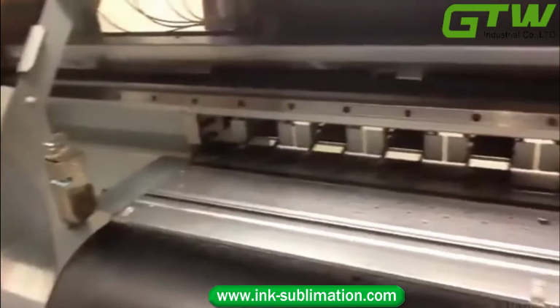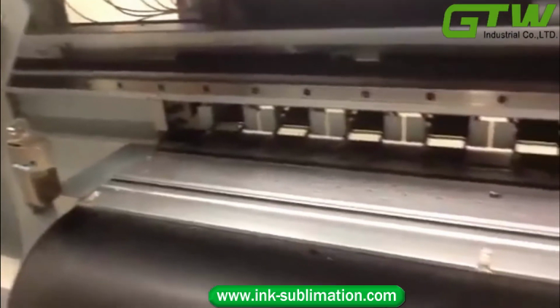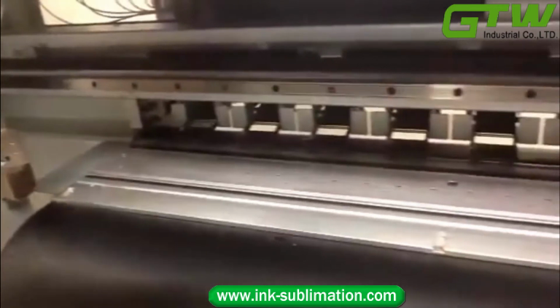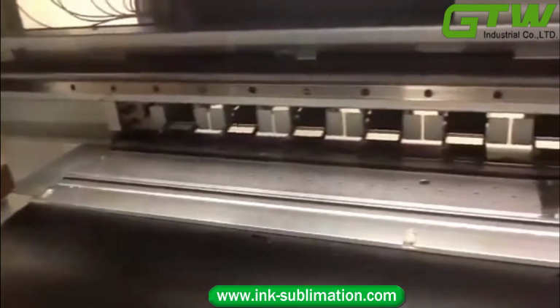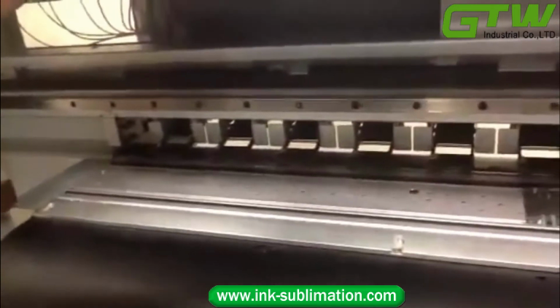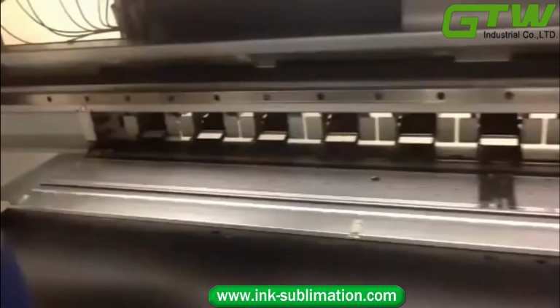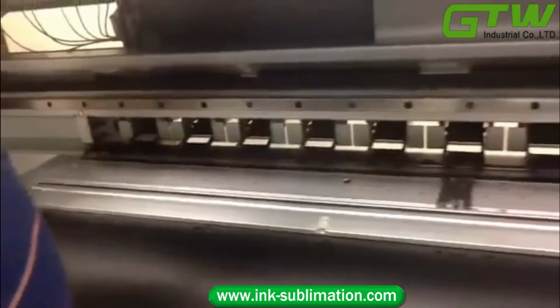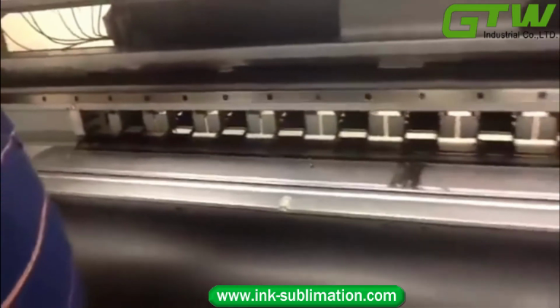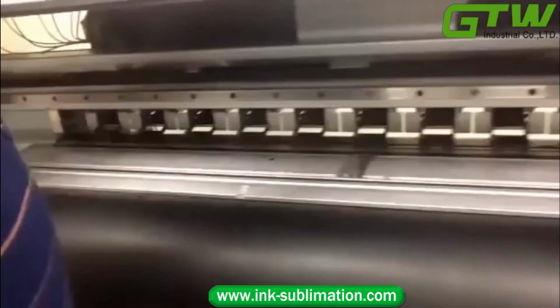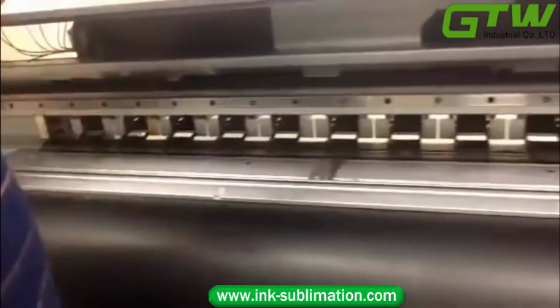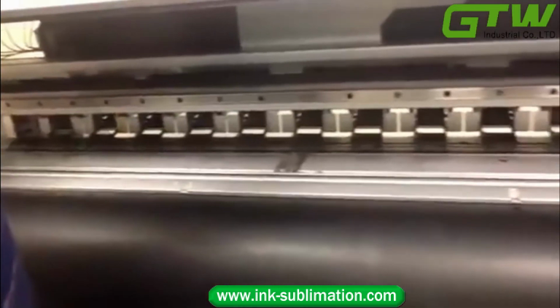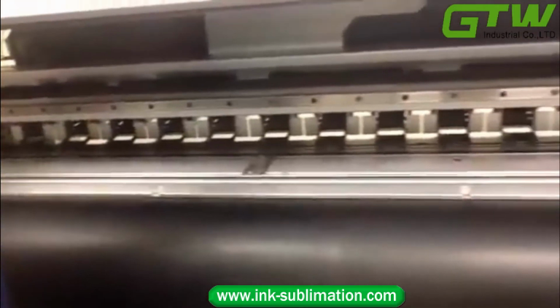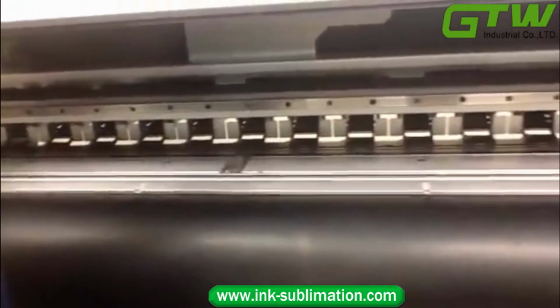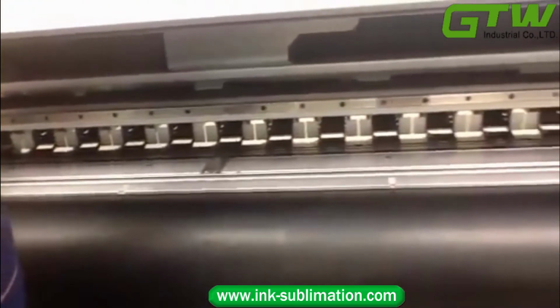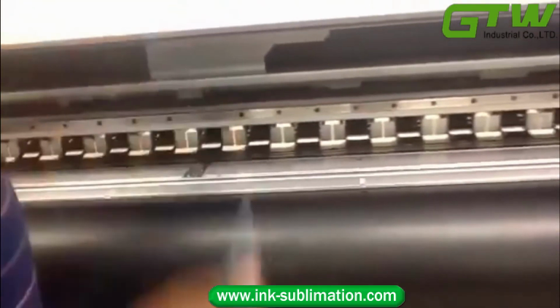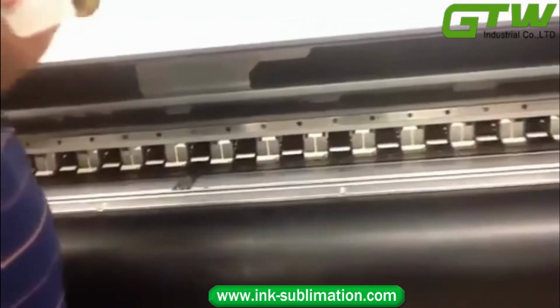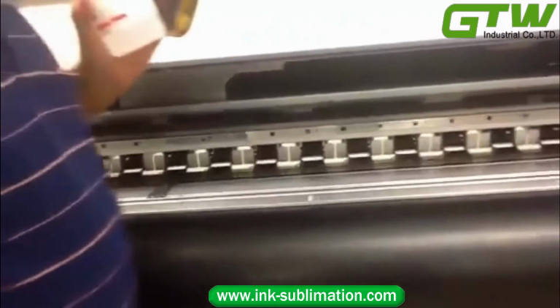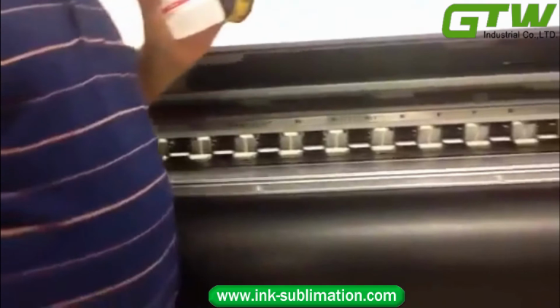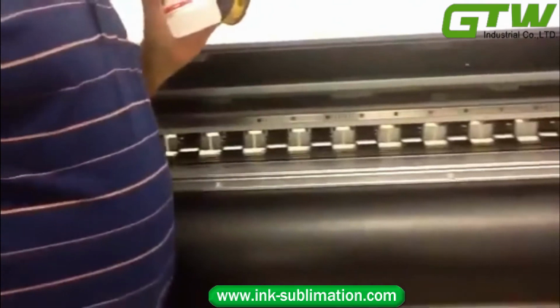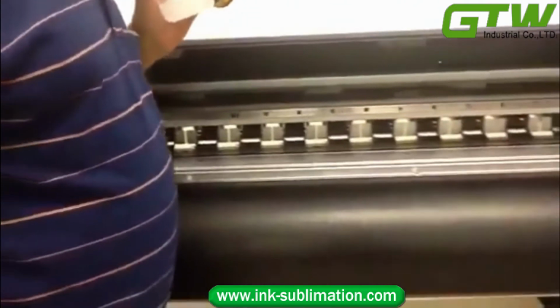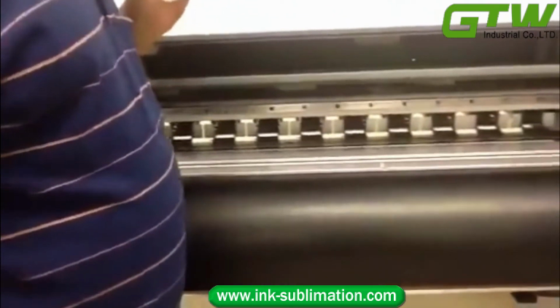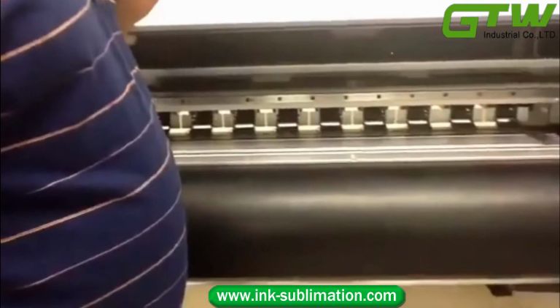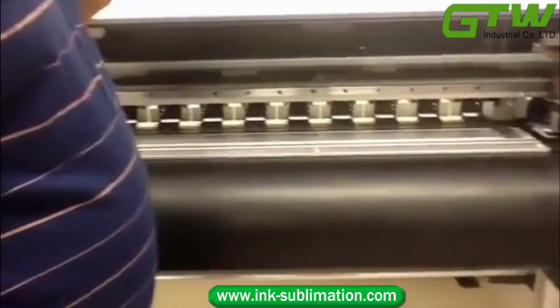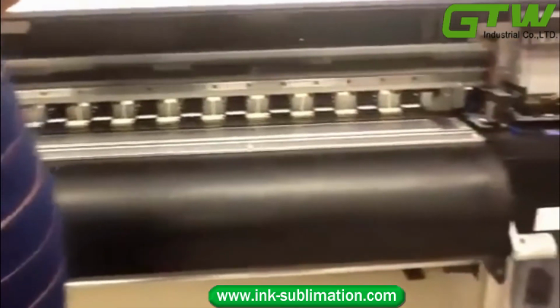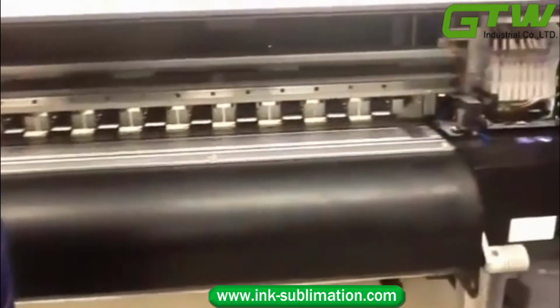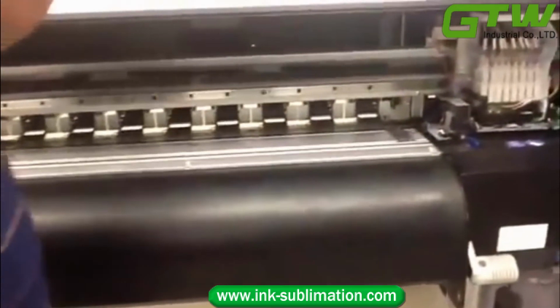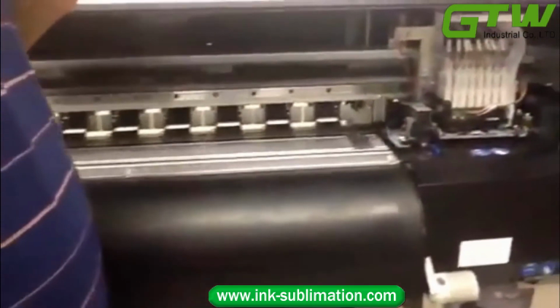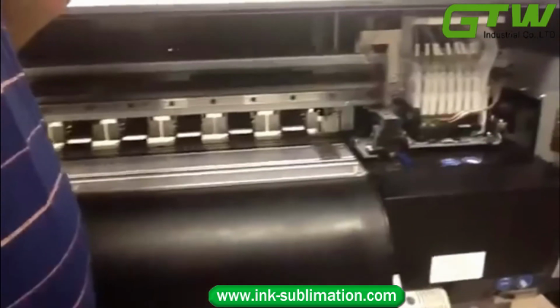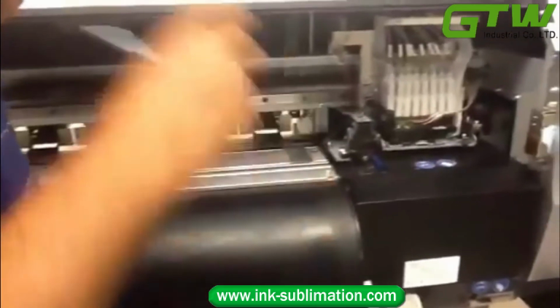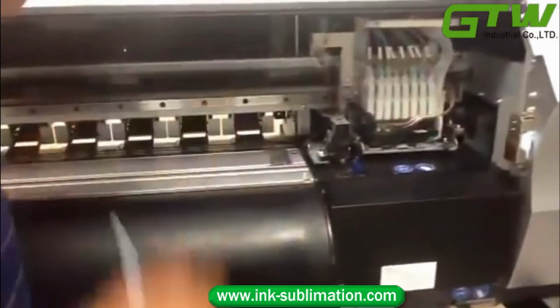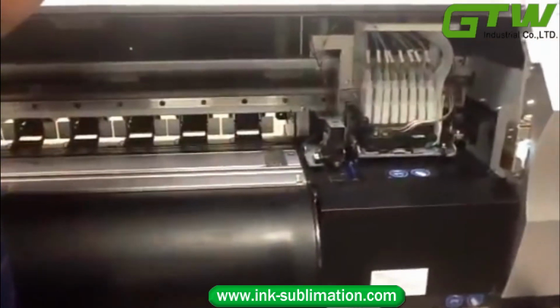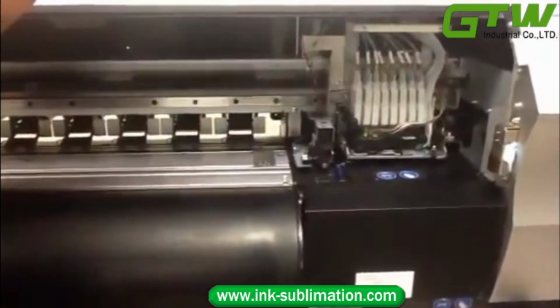If you do that every day, you should not have problems related to the cleaning station or the print heads dropping ink on the media.